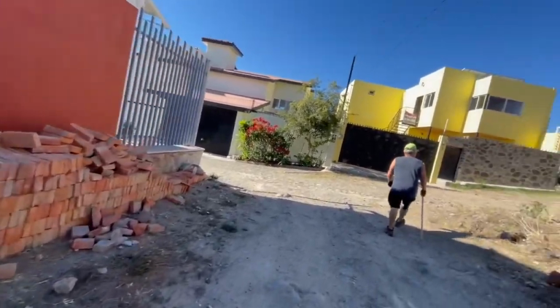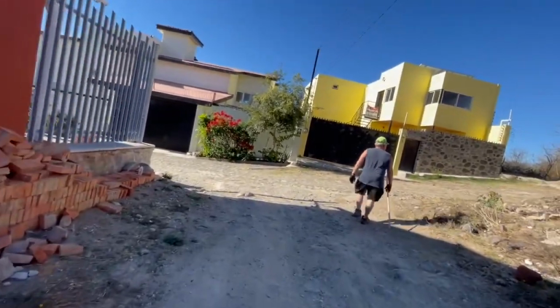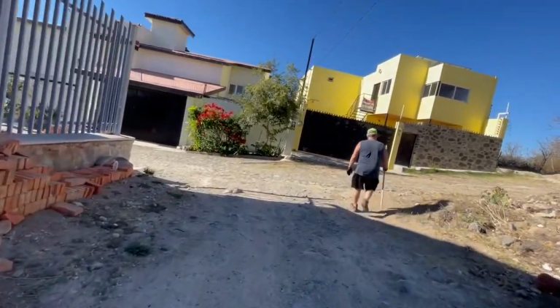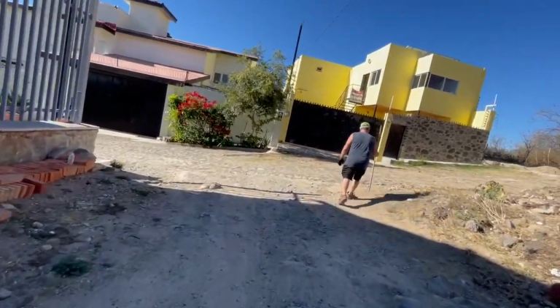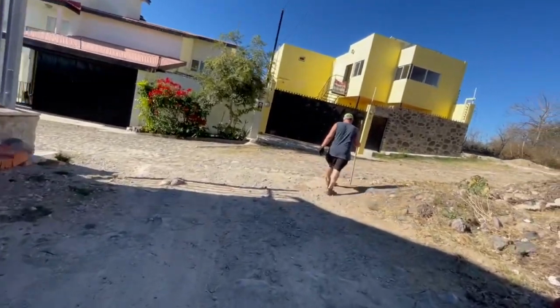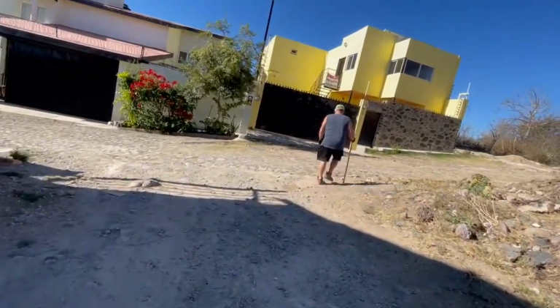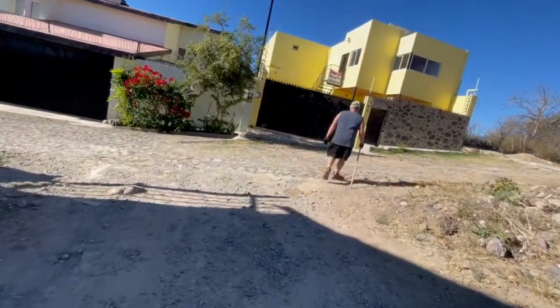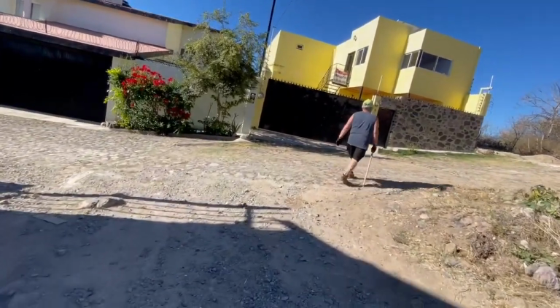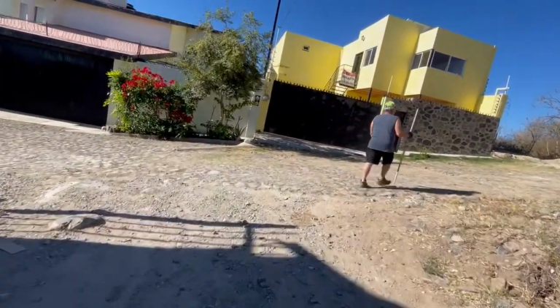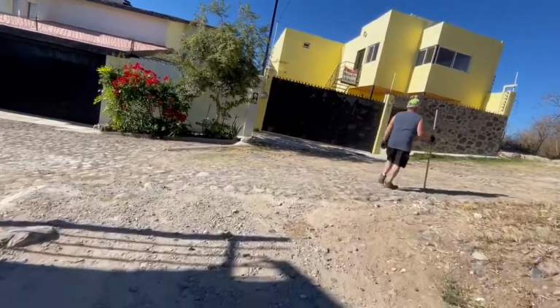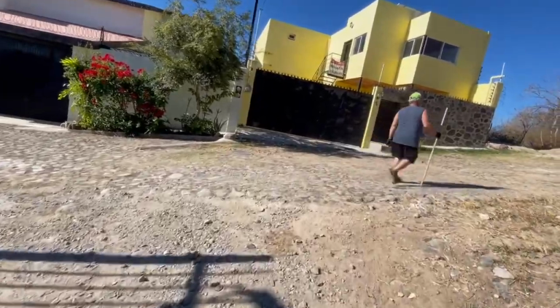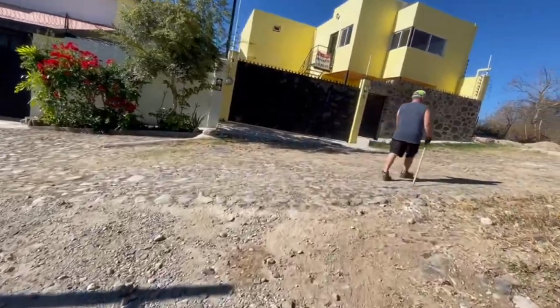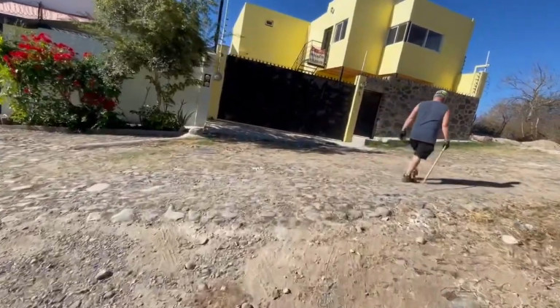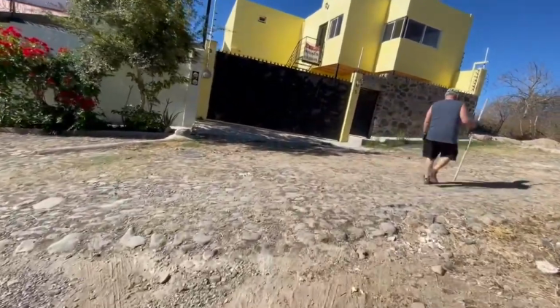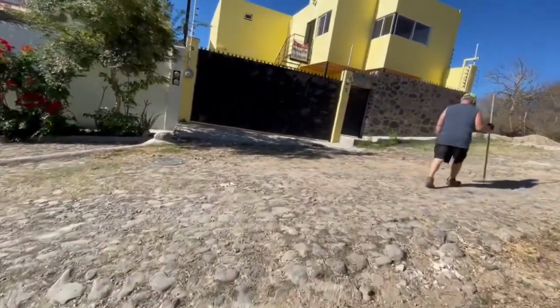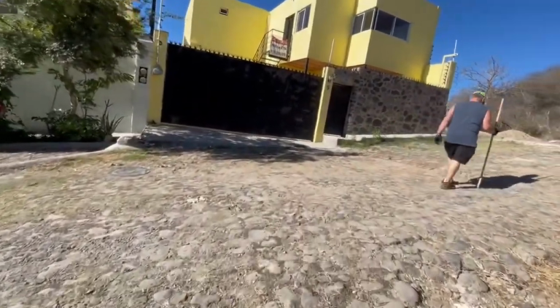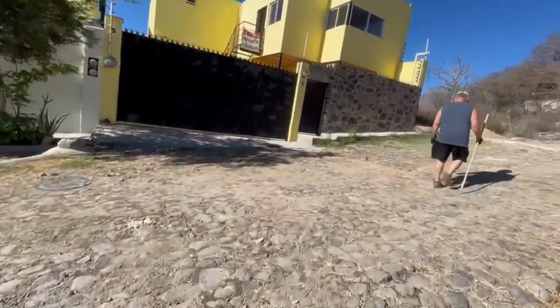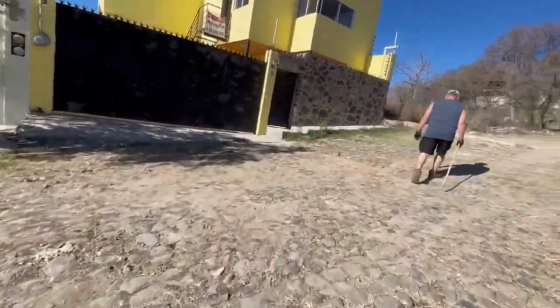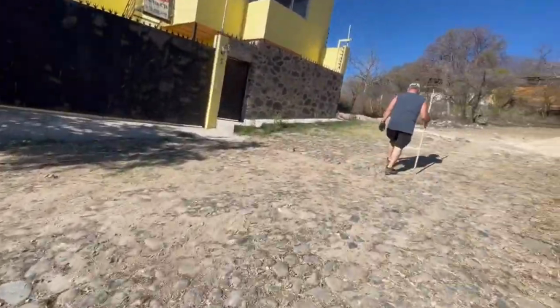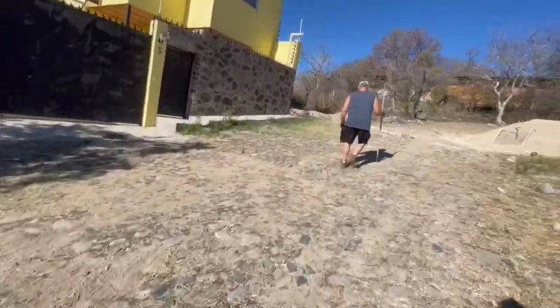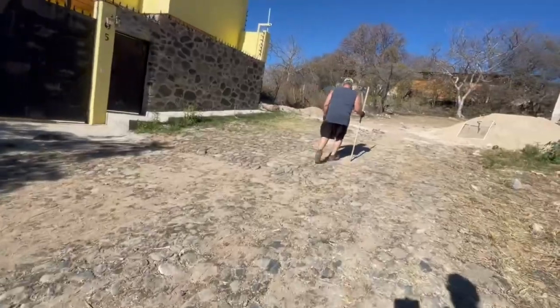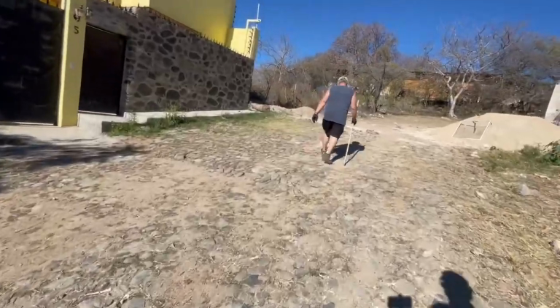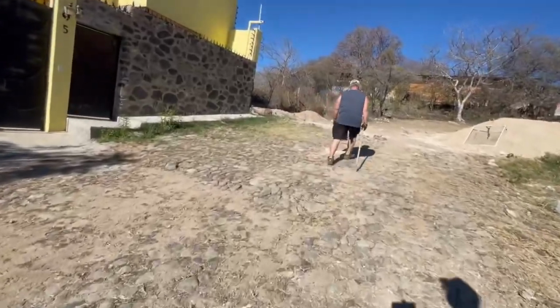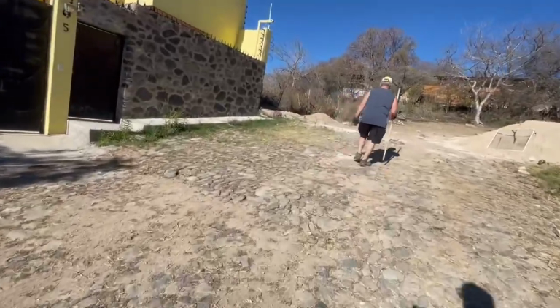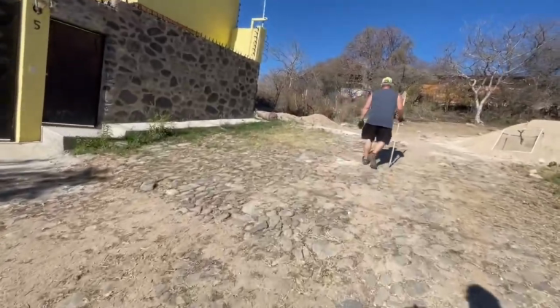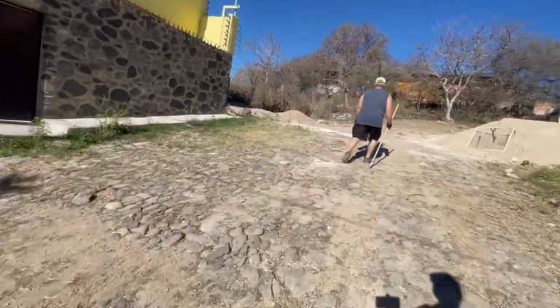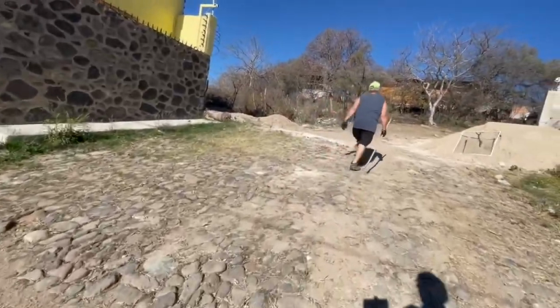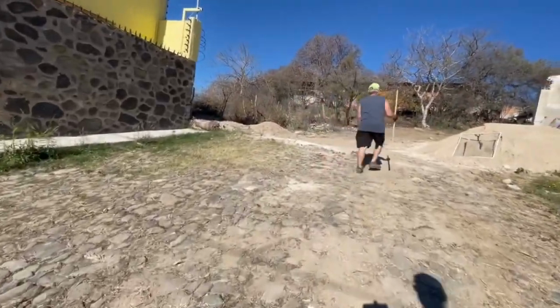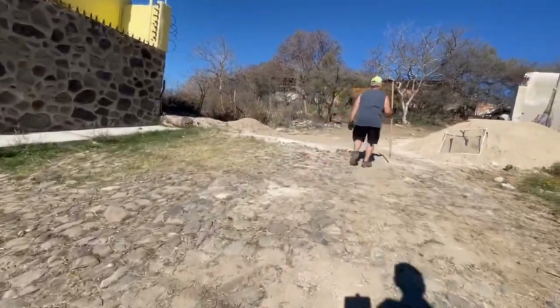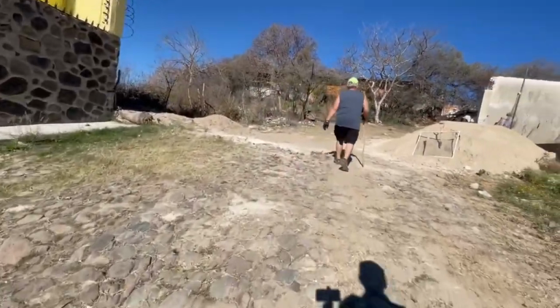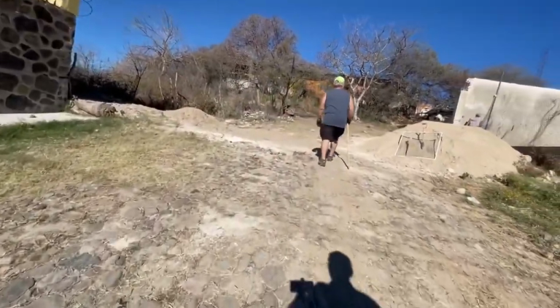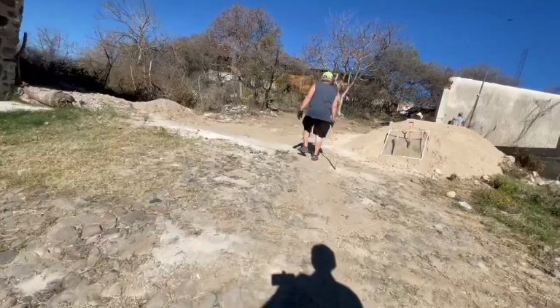Now we're going to go up right here where they cut the side of the hill out and made a big wall. The houses are almost falling off the edge — this is the upper part of it right here.